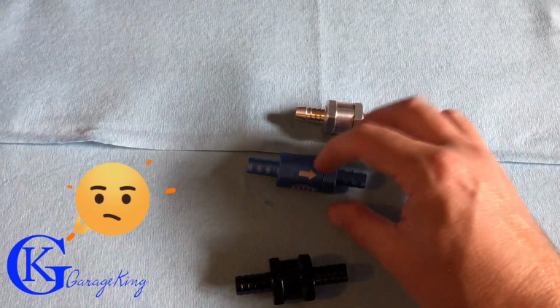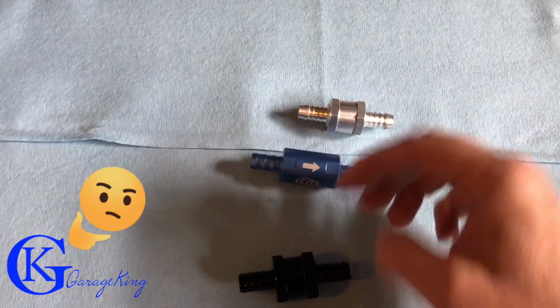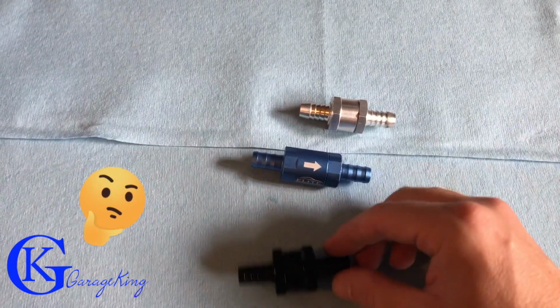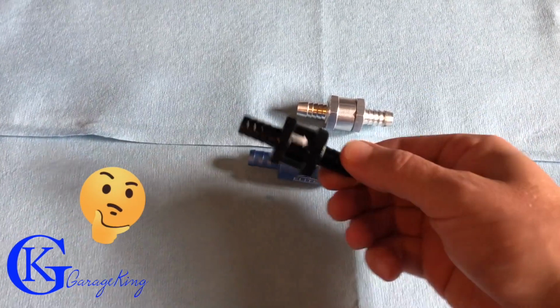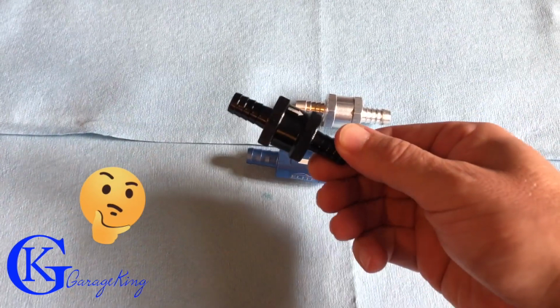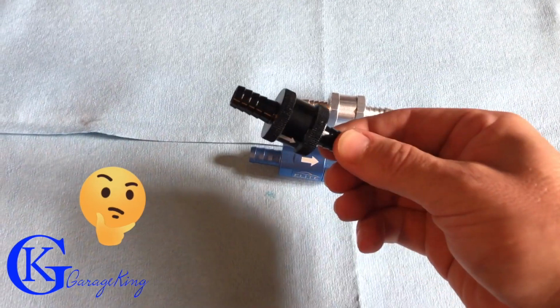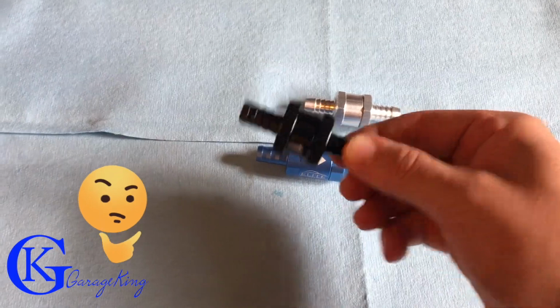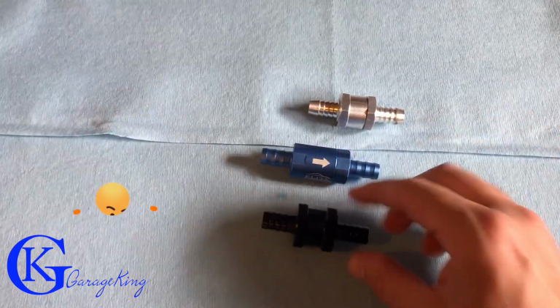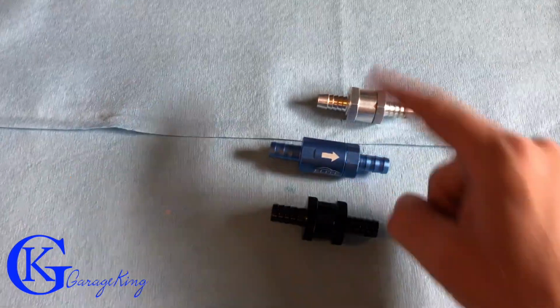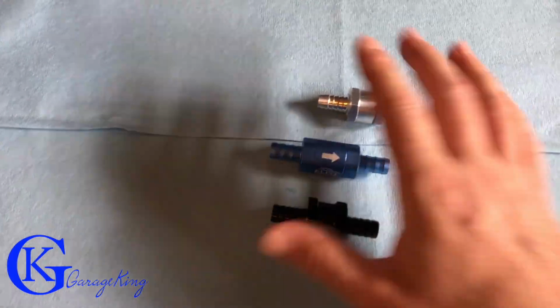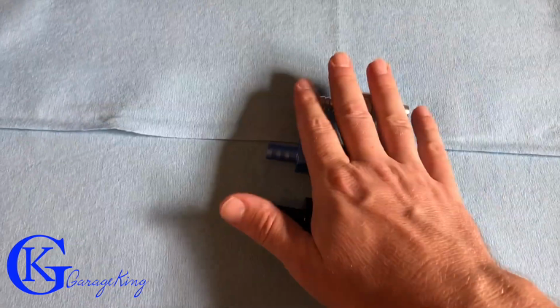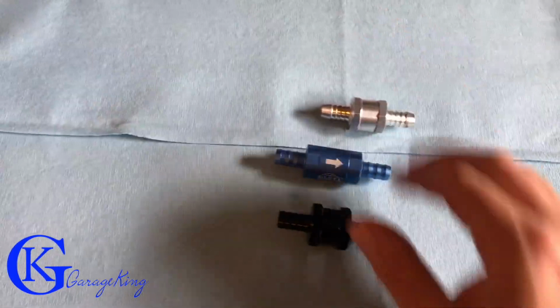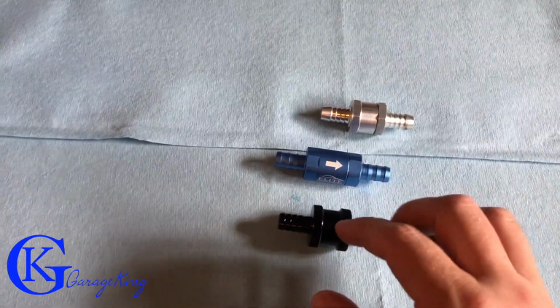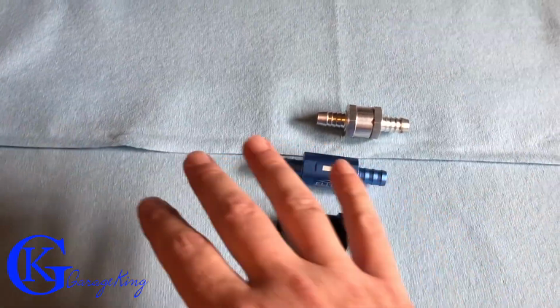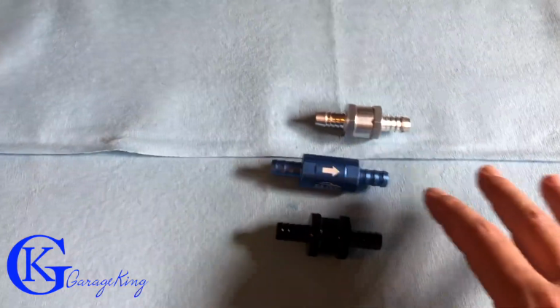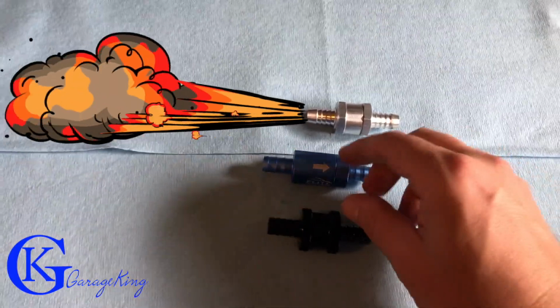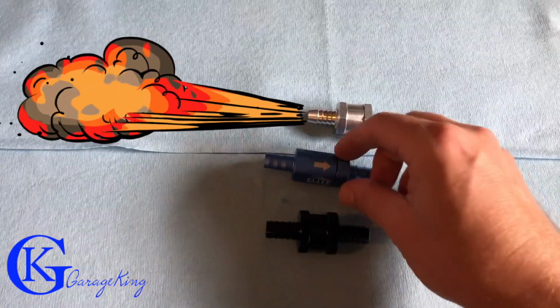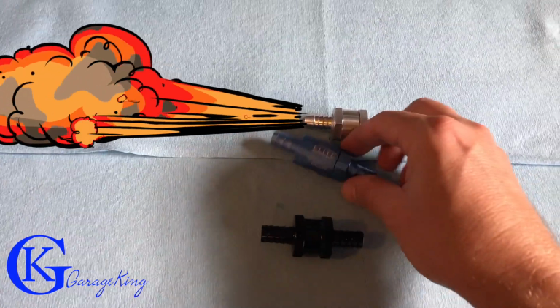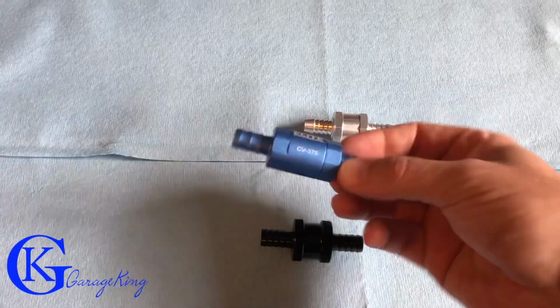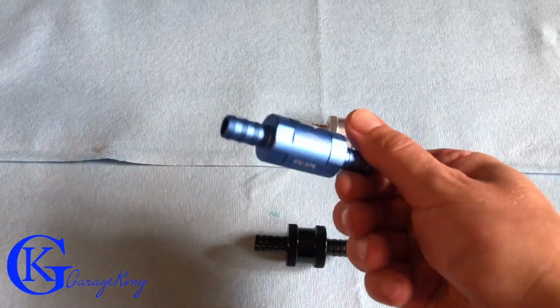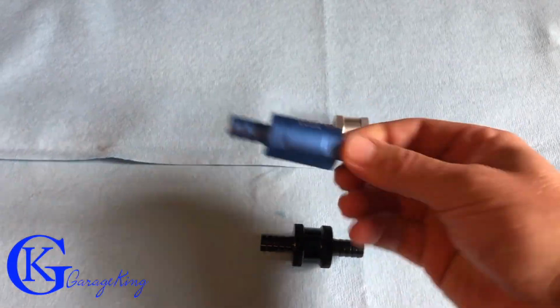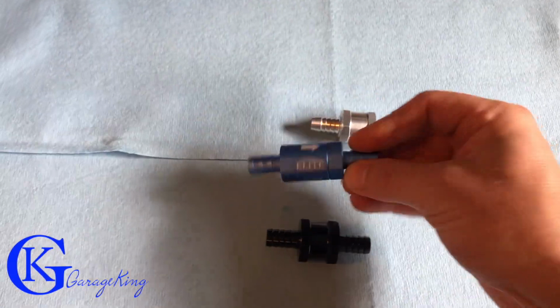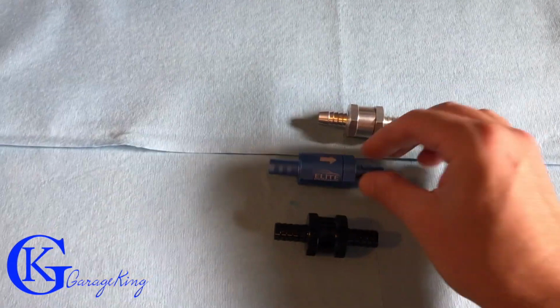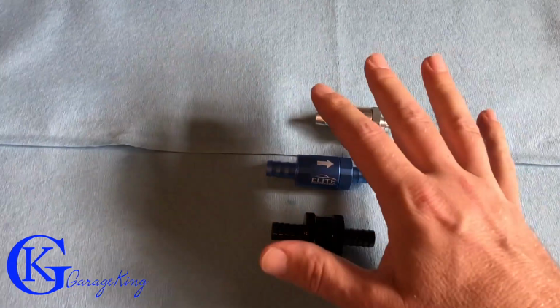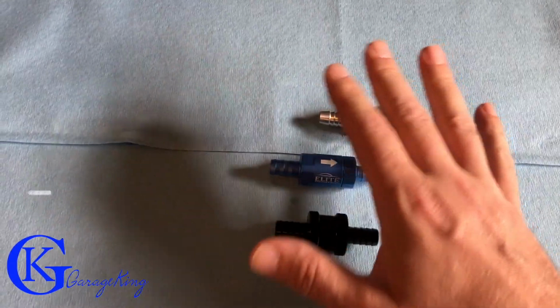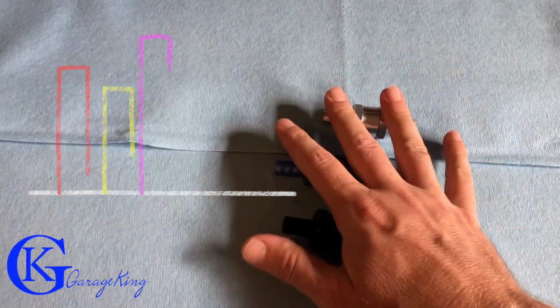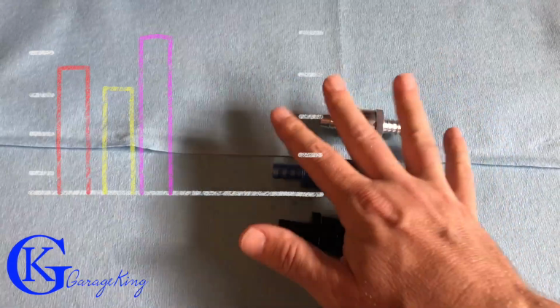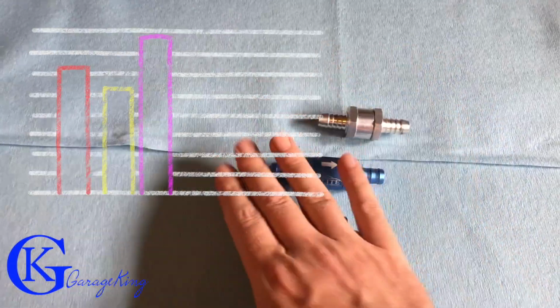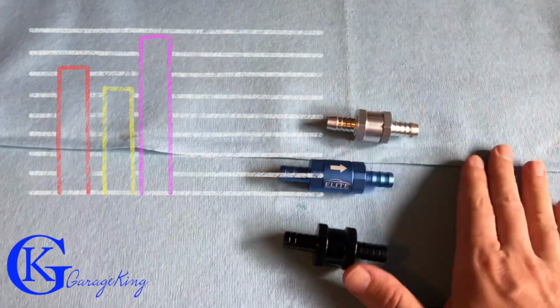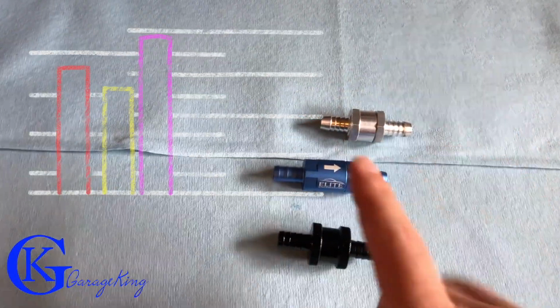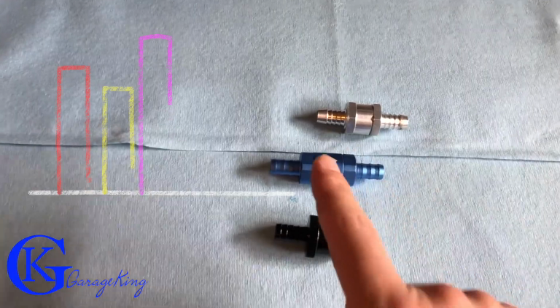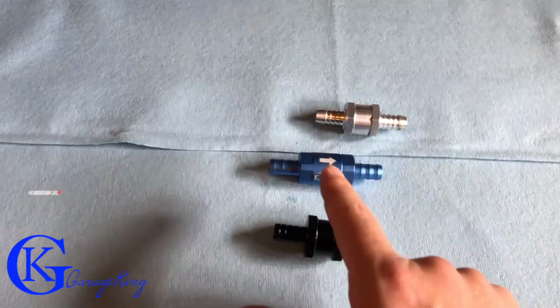What I'm going to do is apply flow similar to what we would probably see in a vehicle, and then measure the pressure drop across each valve.